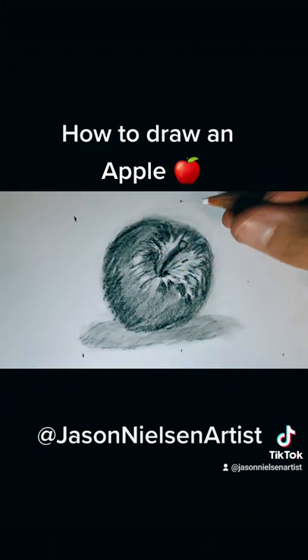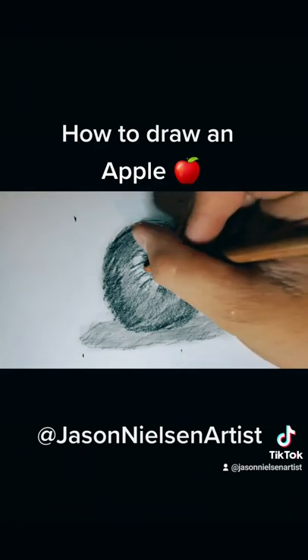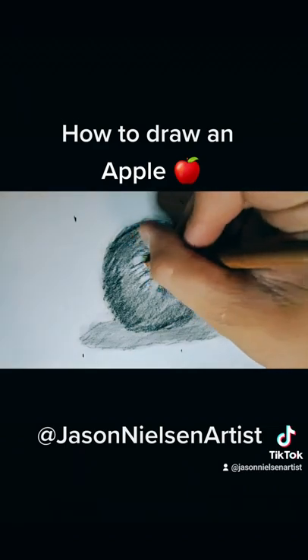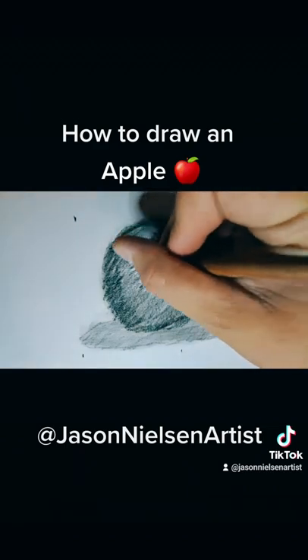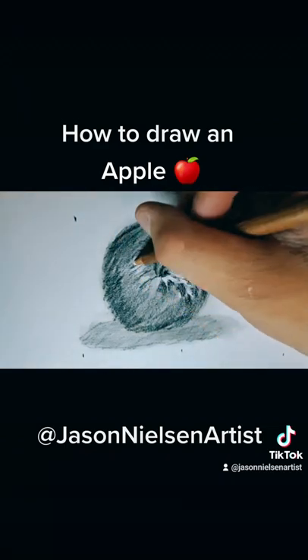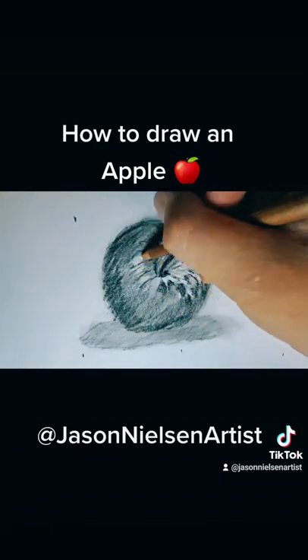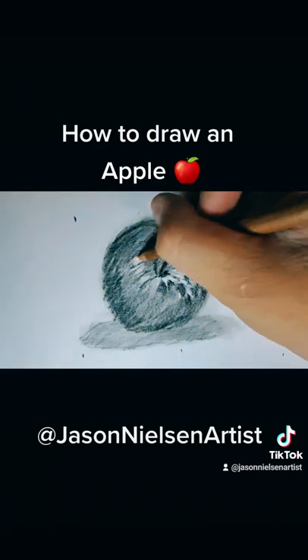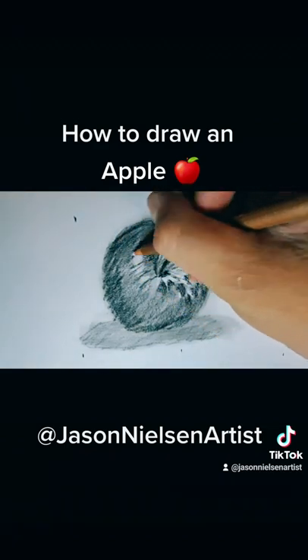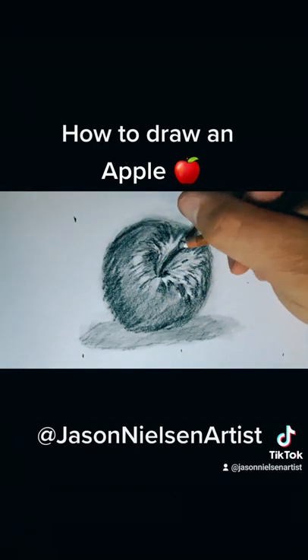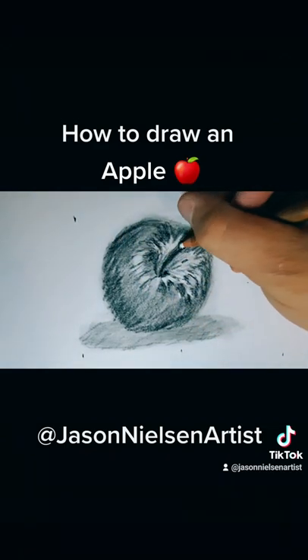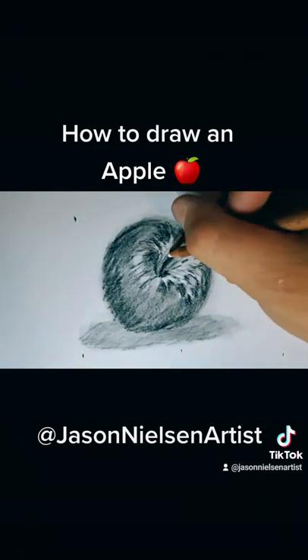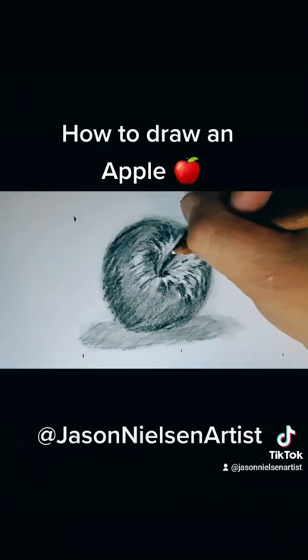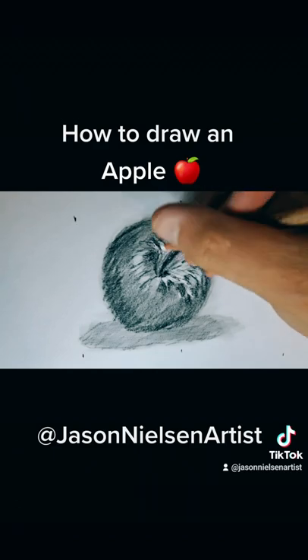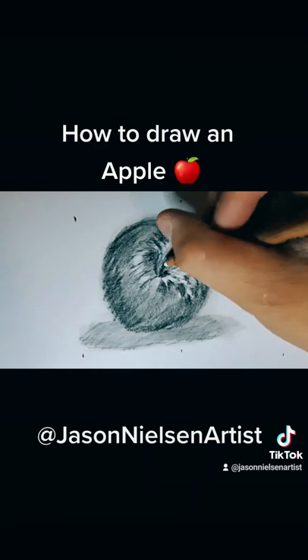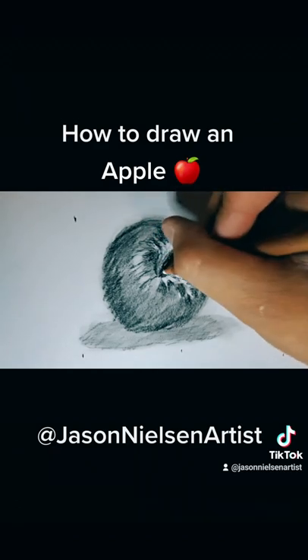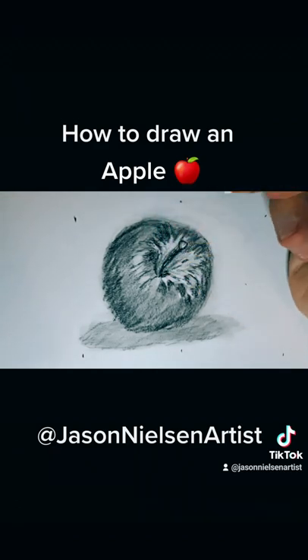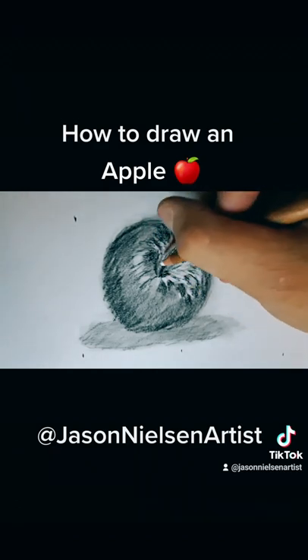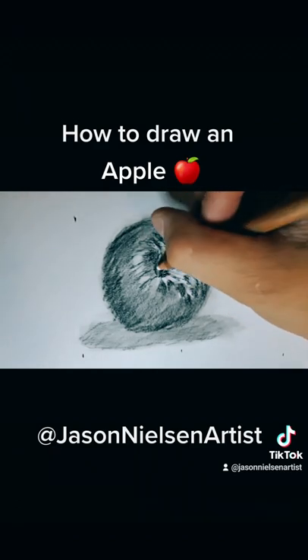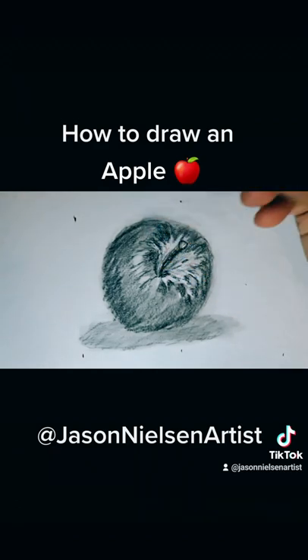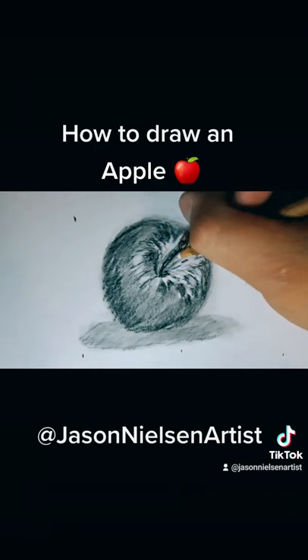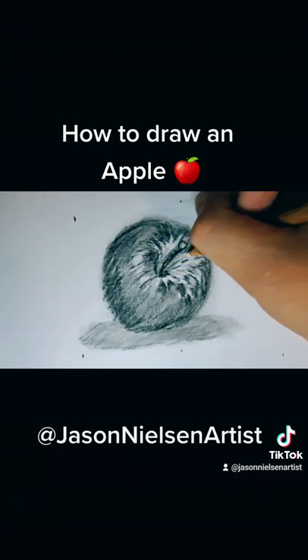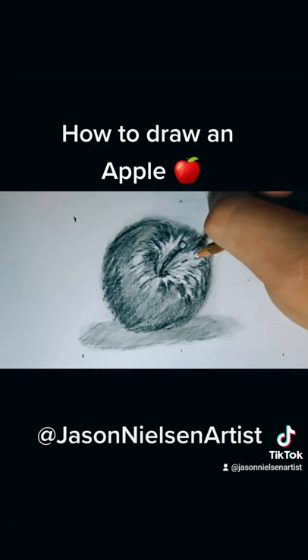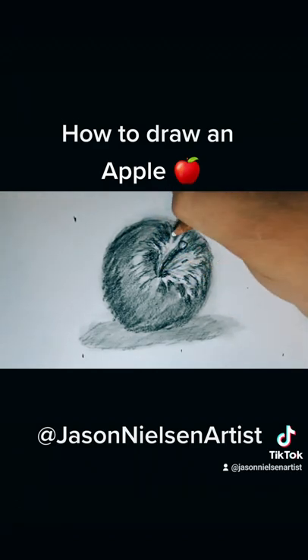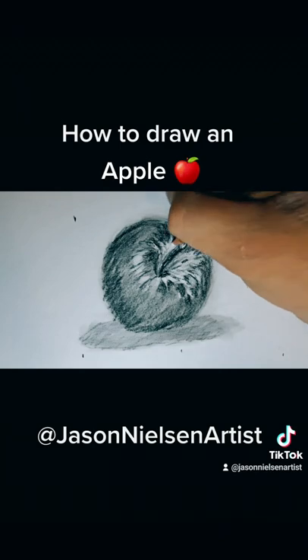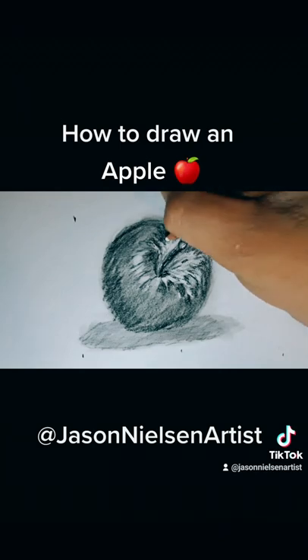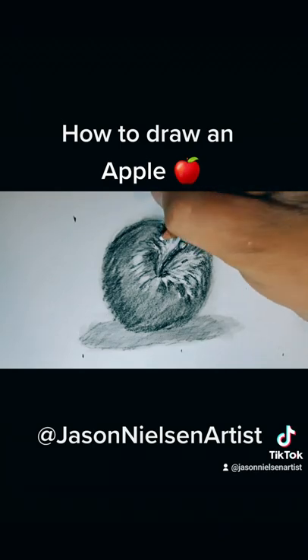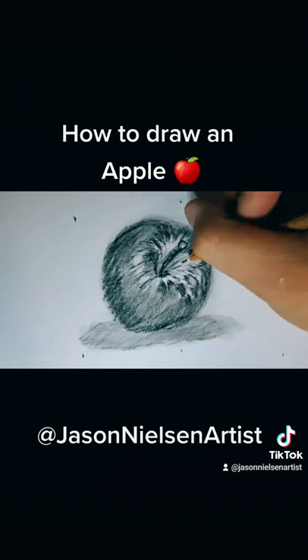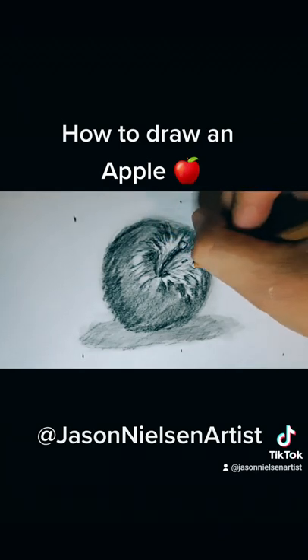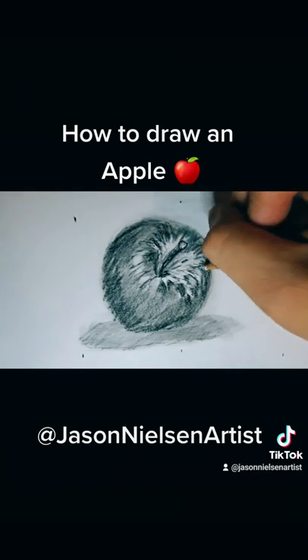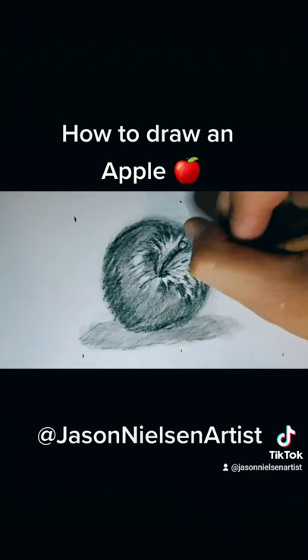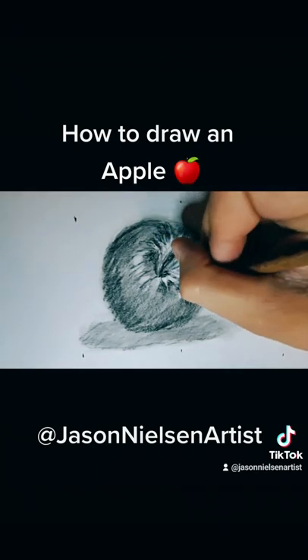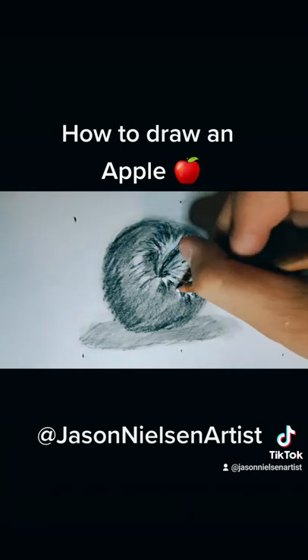The more you practice and the more you get used to the teeth on your paper, the better your art is going to come out. Like with everything, you need to practice — trial and error — and make your work even better.